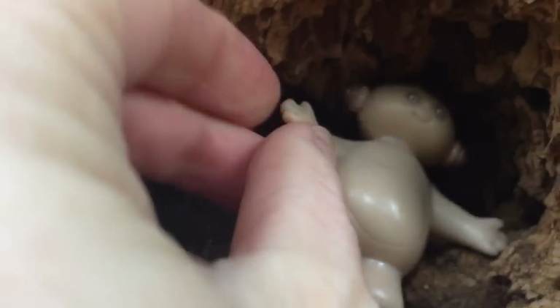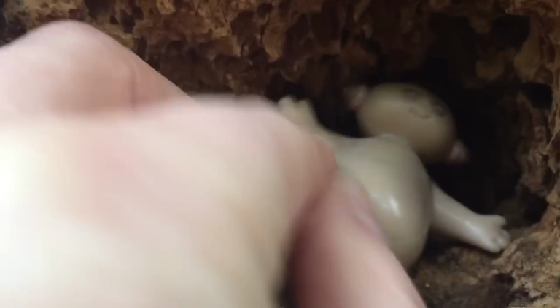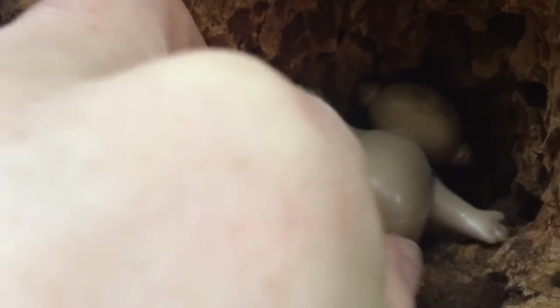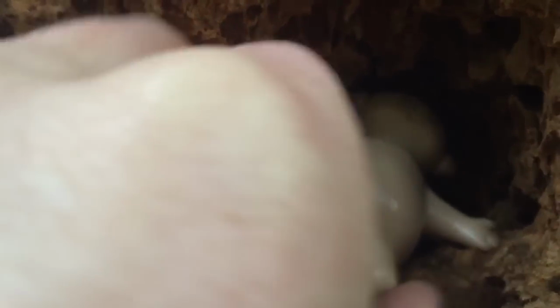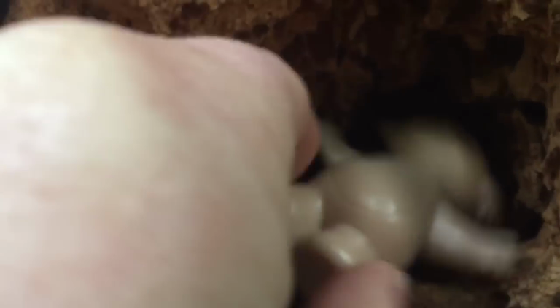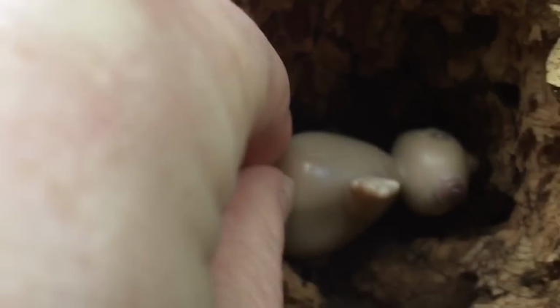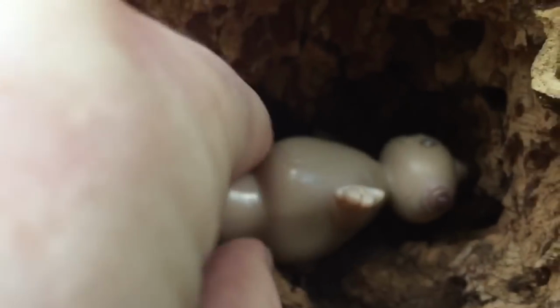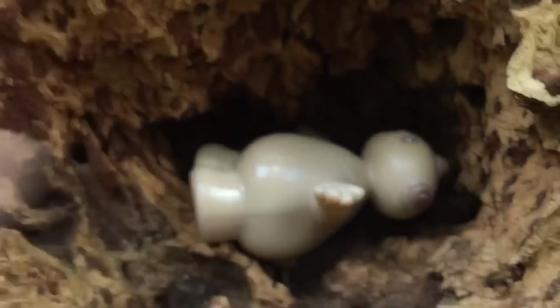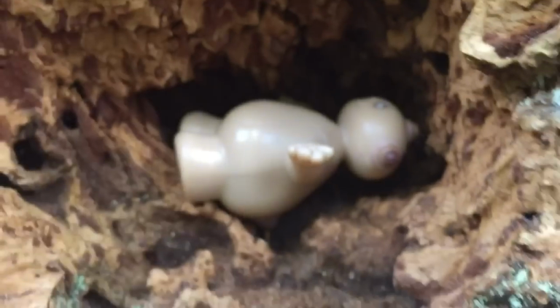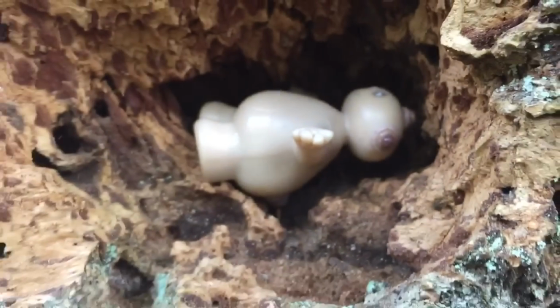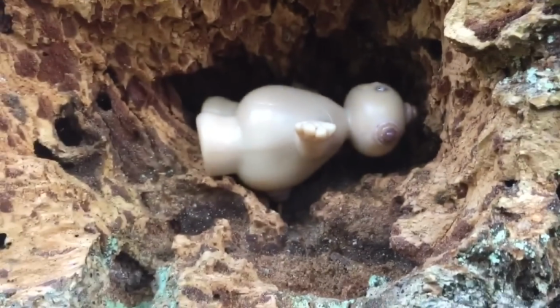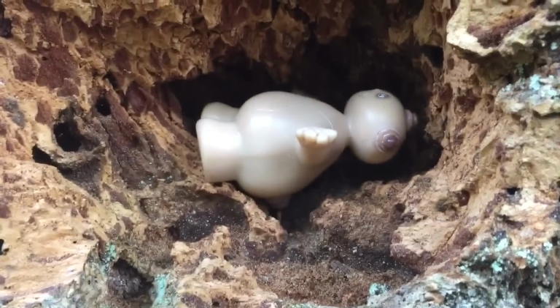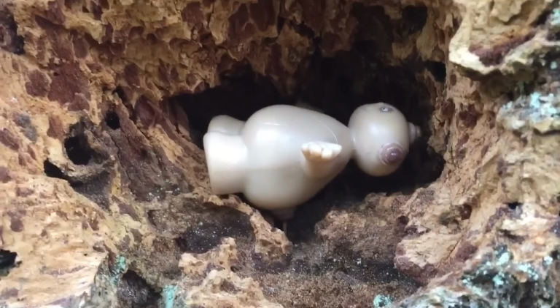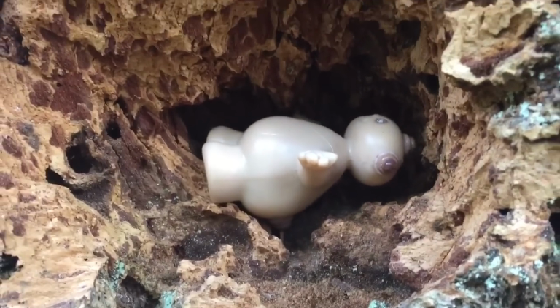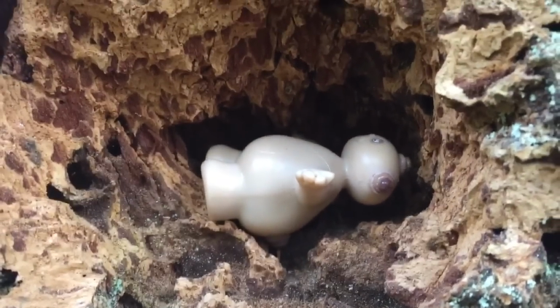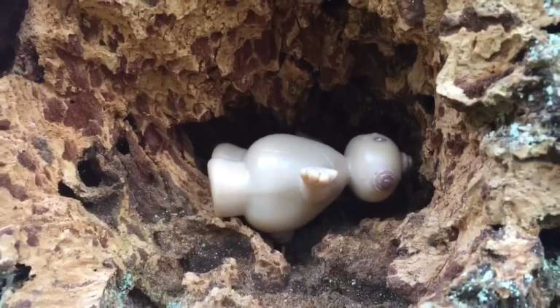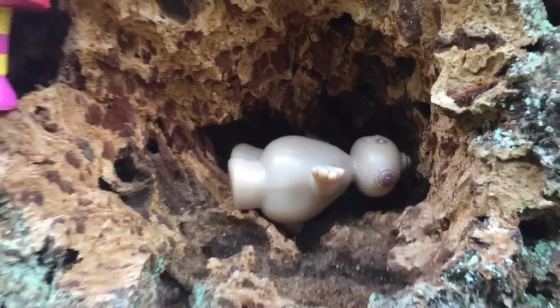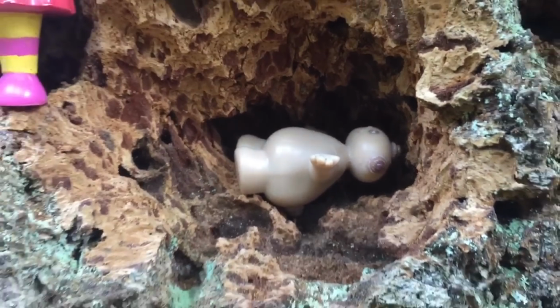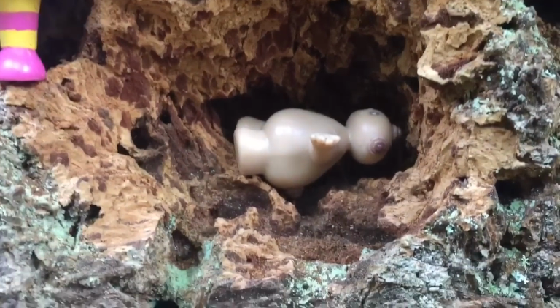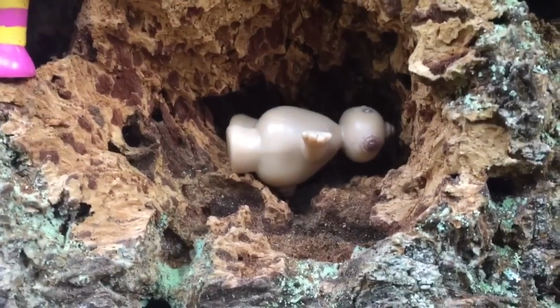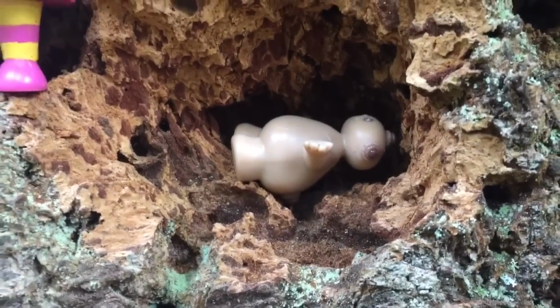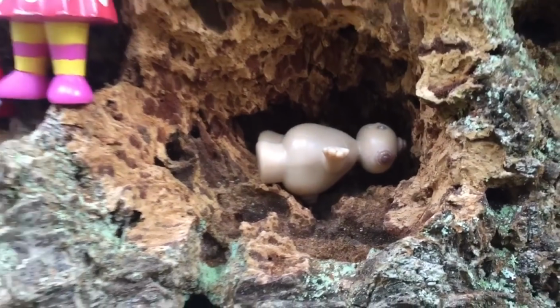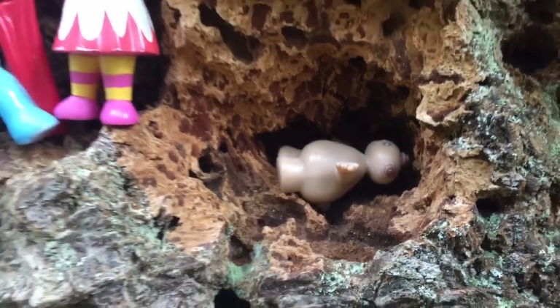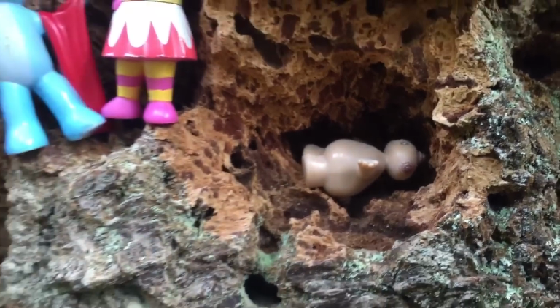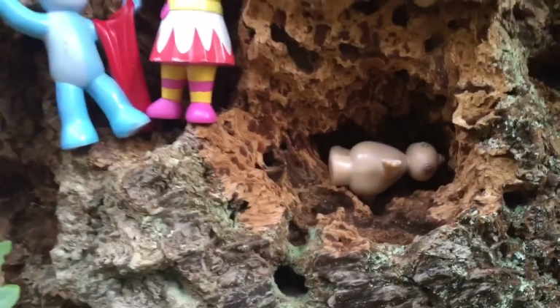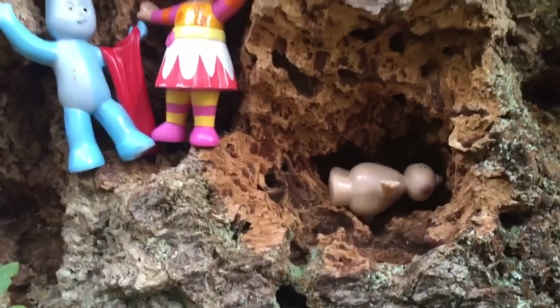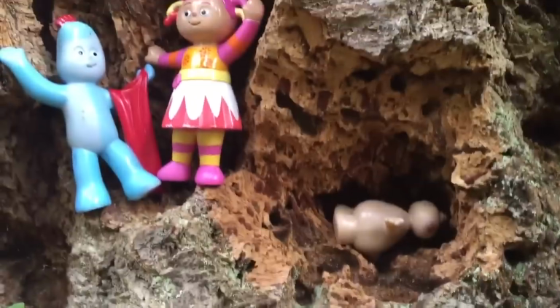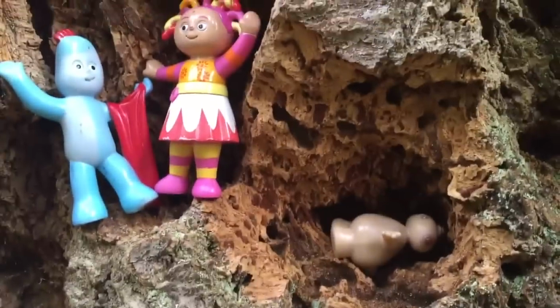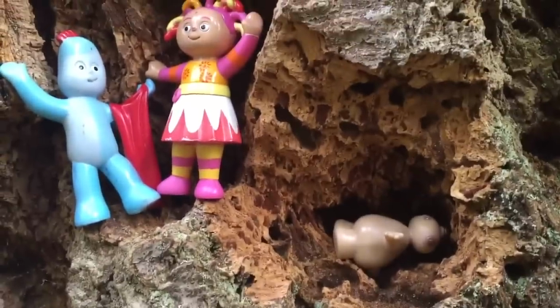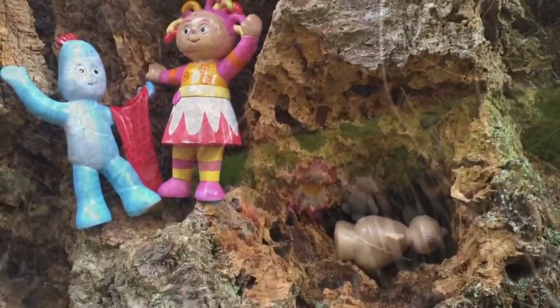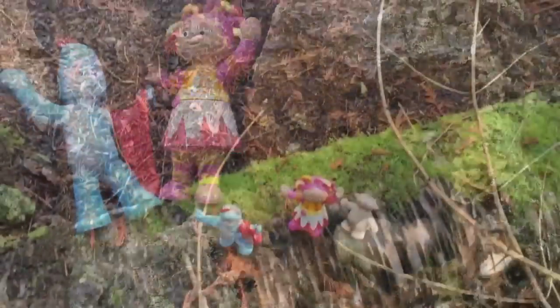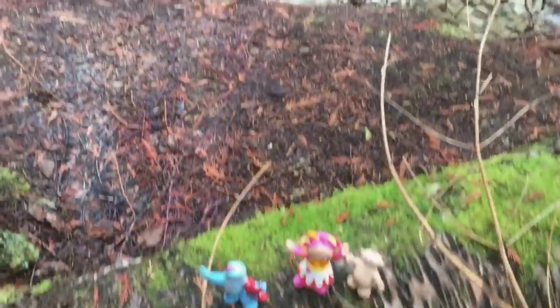Makapaka has found a little place just like his cave. Makapaka, are you gonna sleep there? Silly Makapaka — it looks just like your cave.